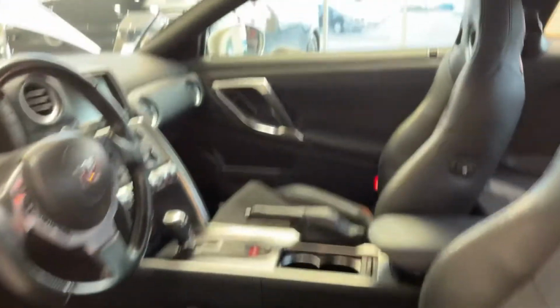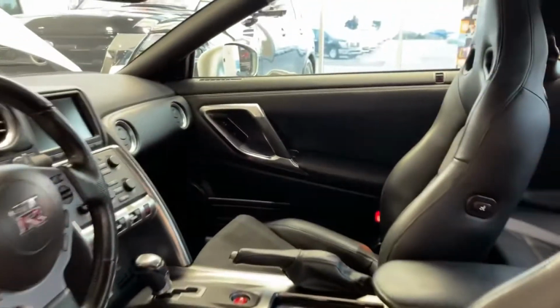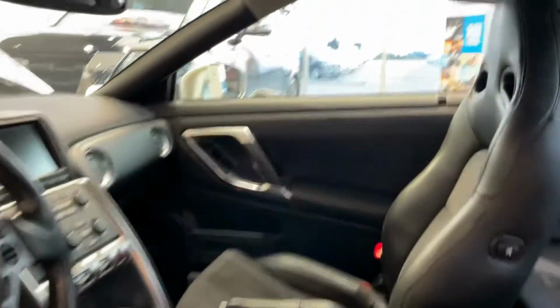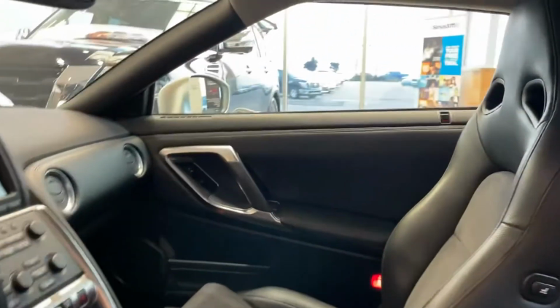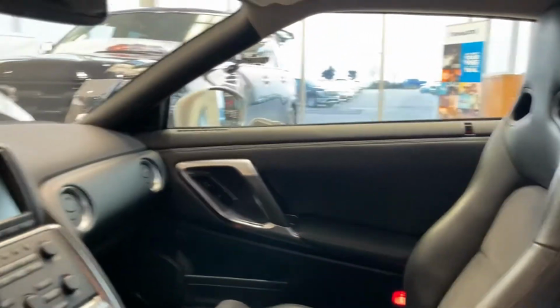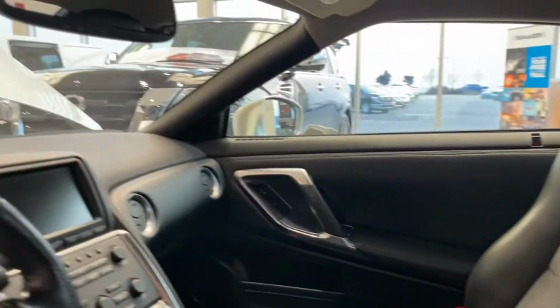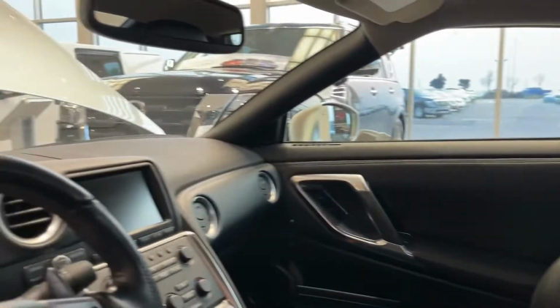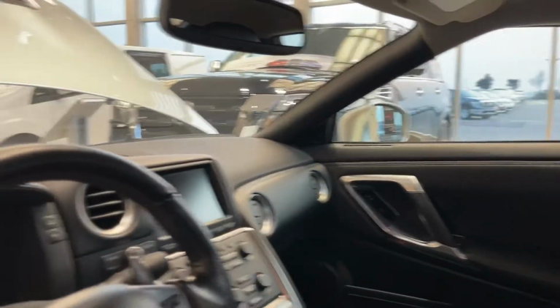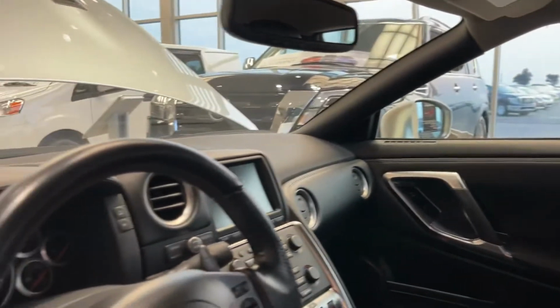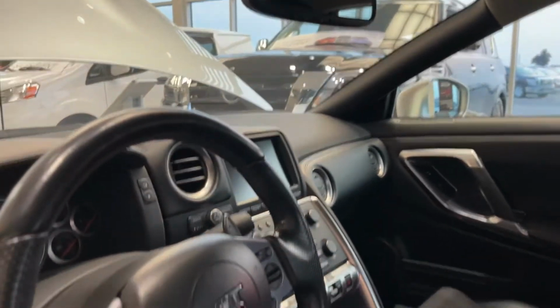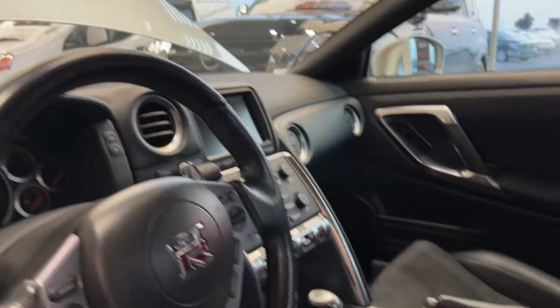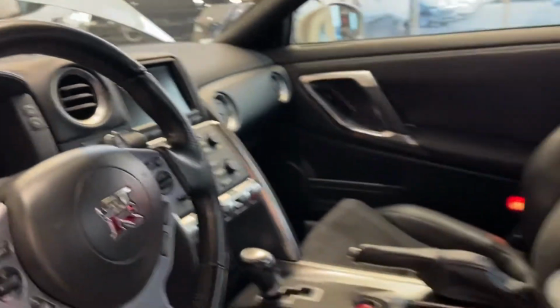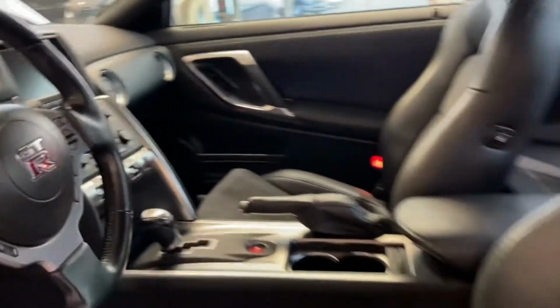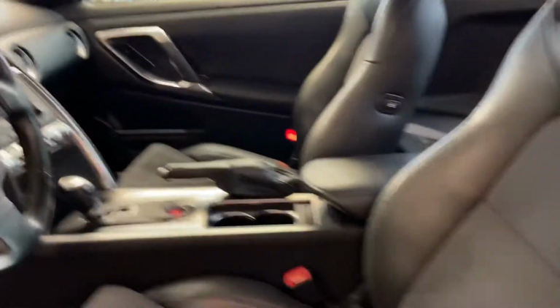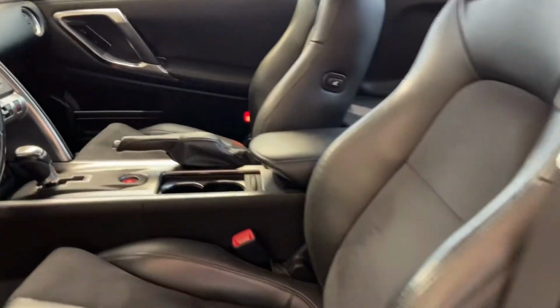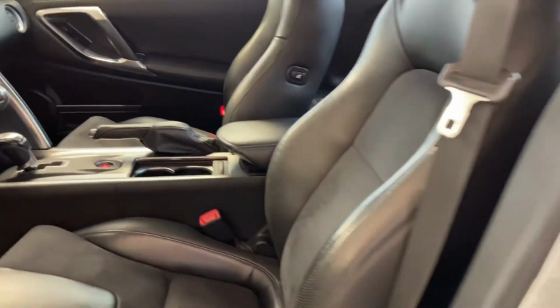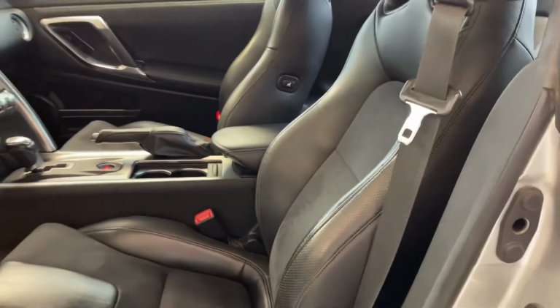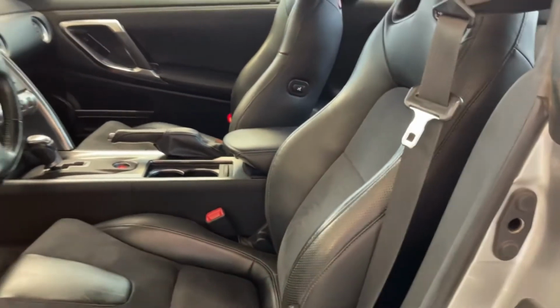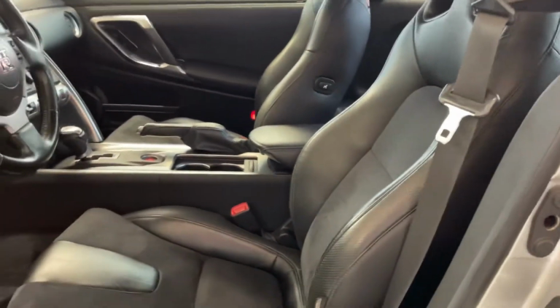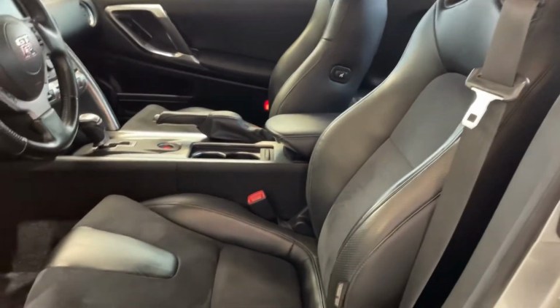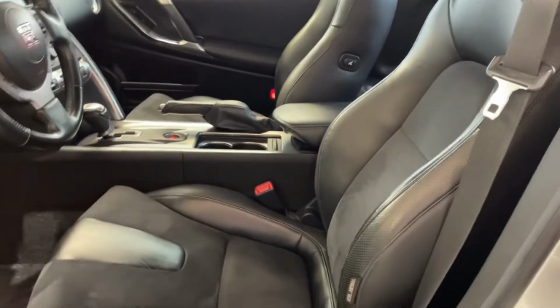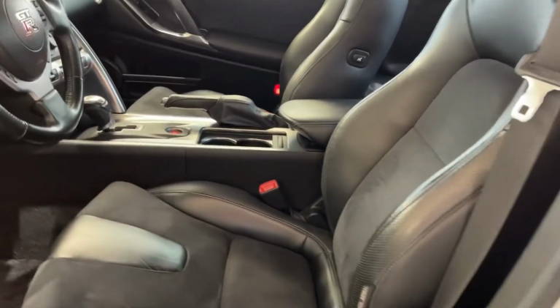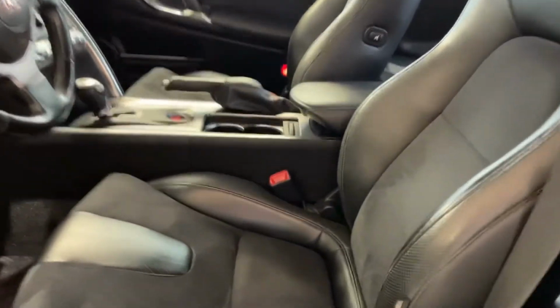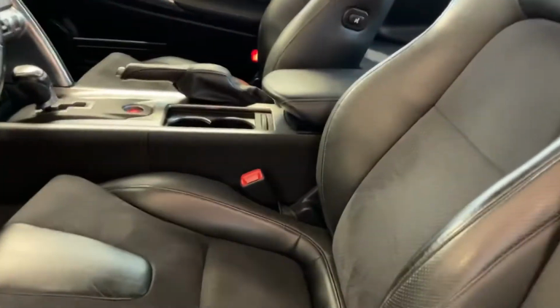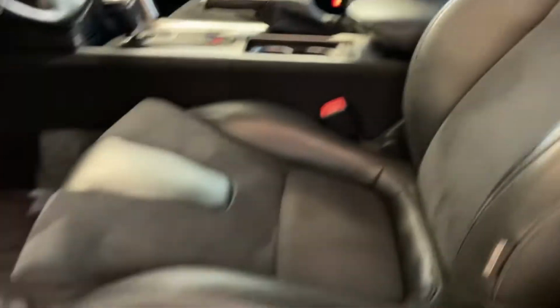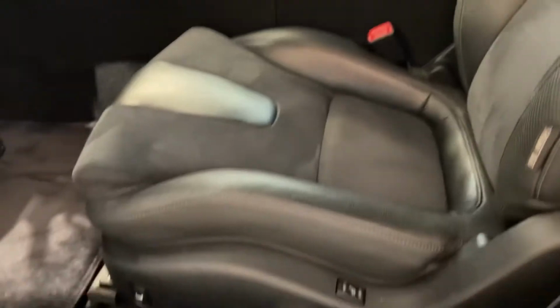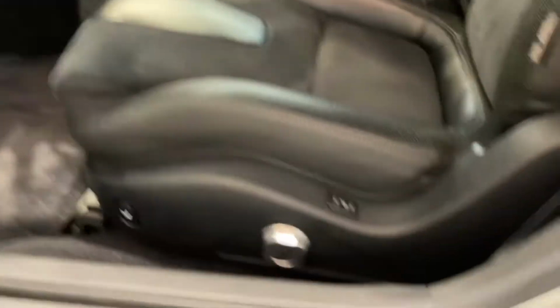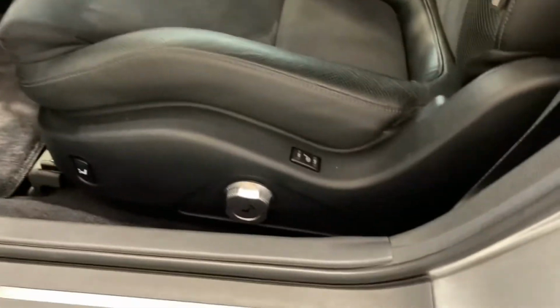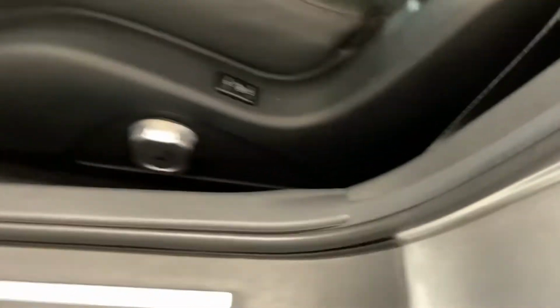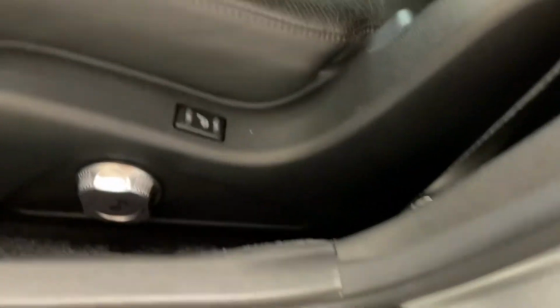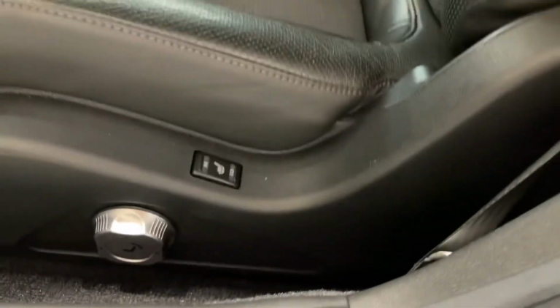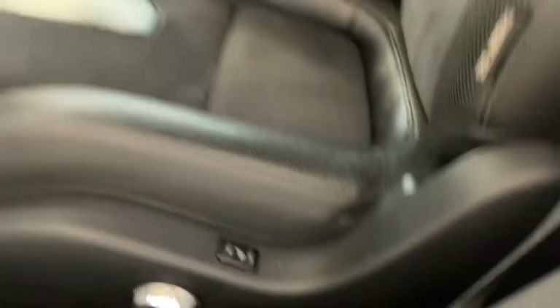Even though it's a sports car, you get a ton of room to breathe inside. These seats hold you in place when you're taking corners hard — obviously, it's a sports car — and then you have your heated seats right here.